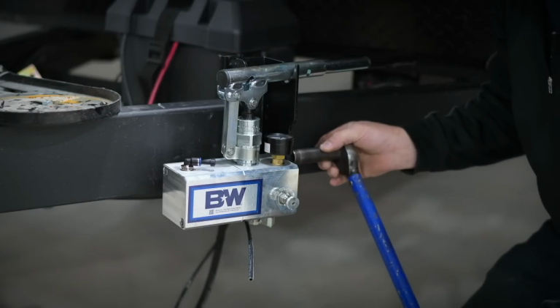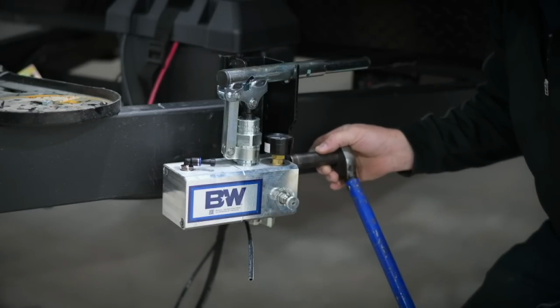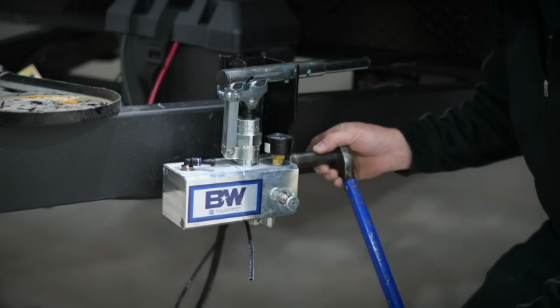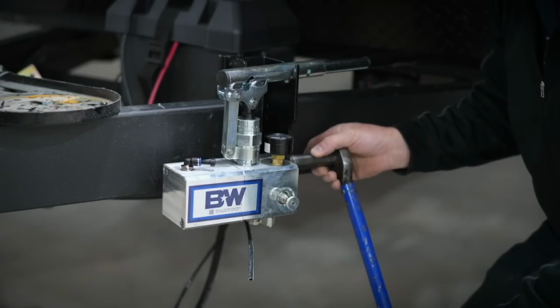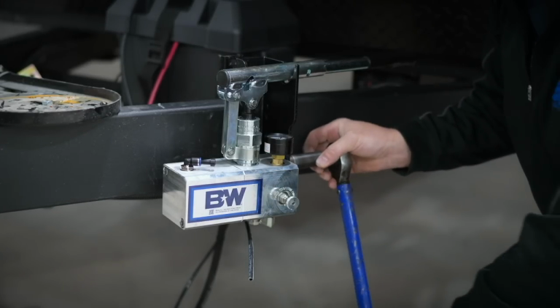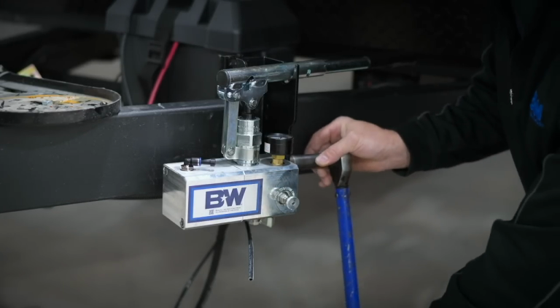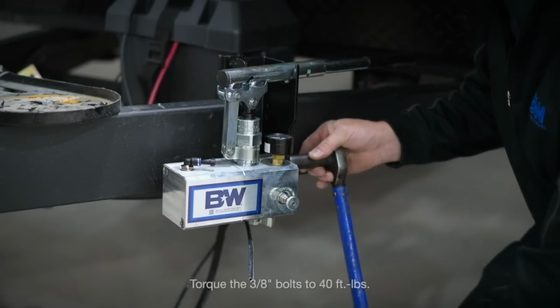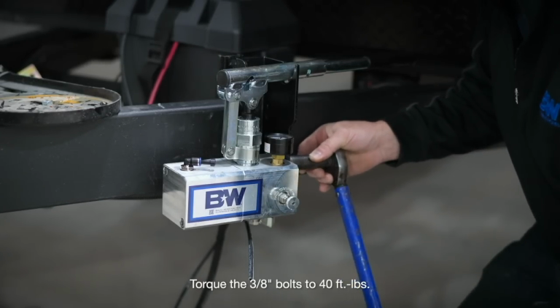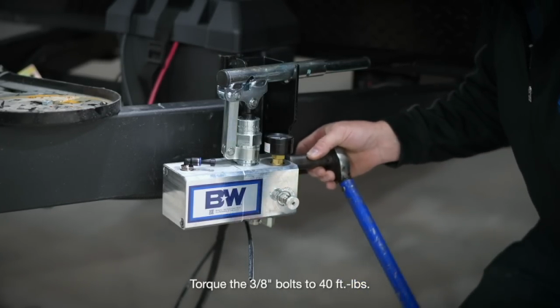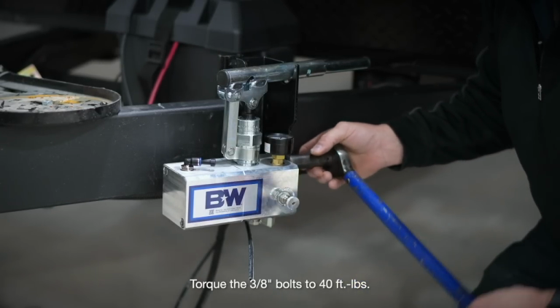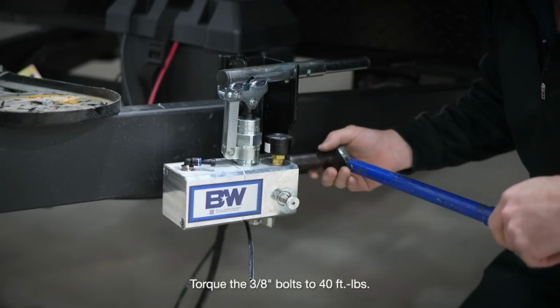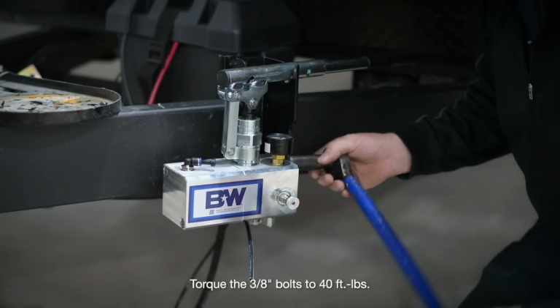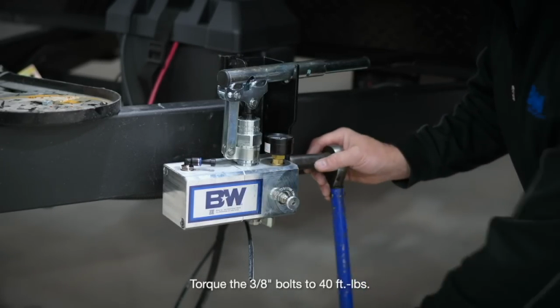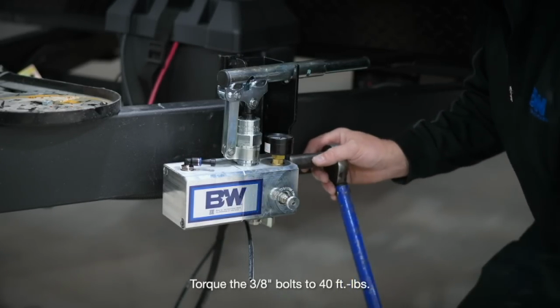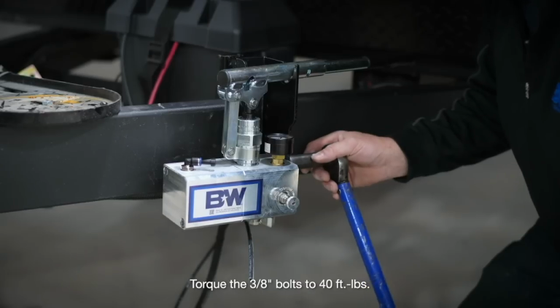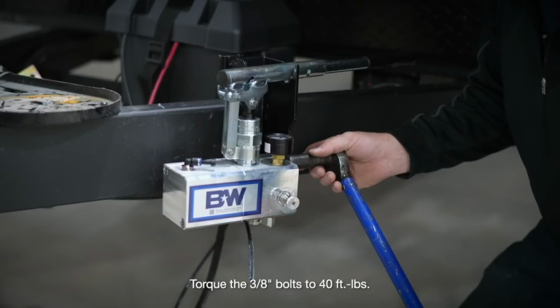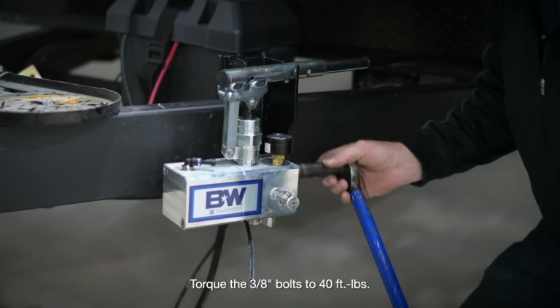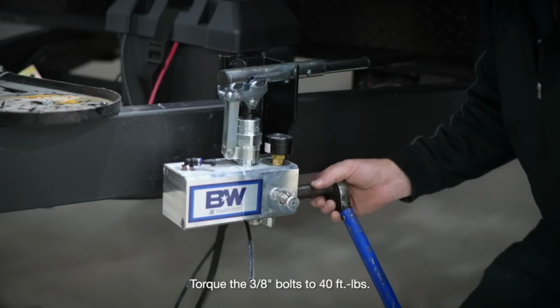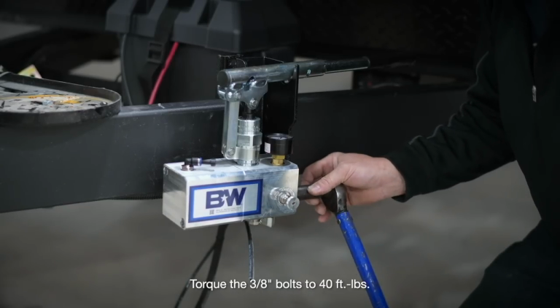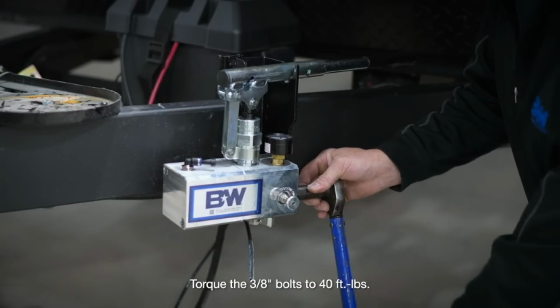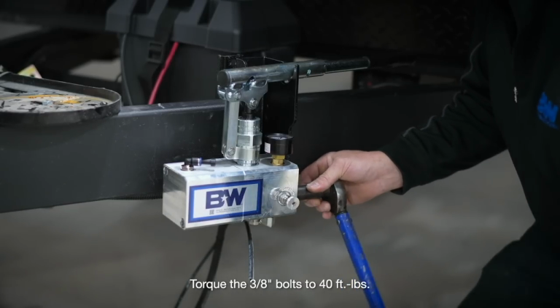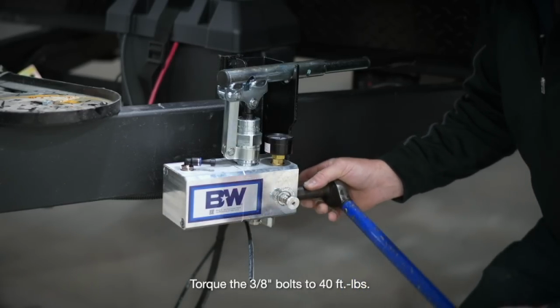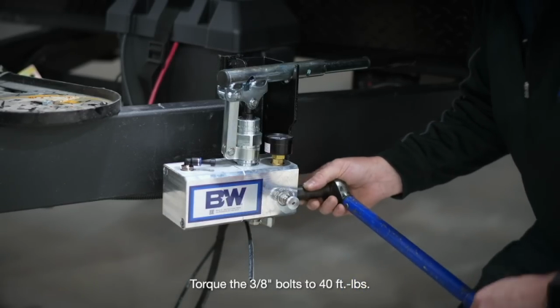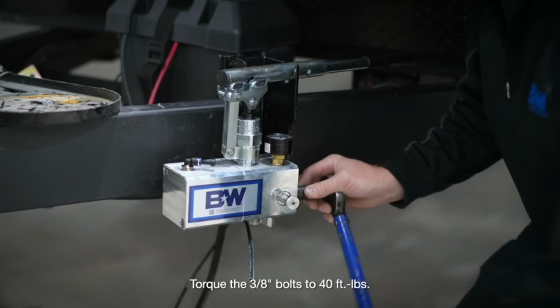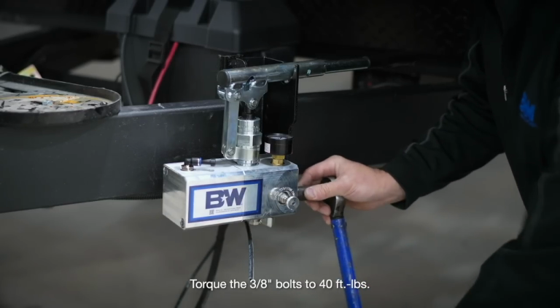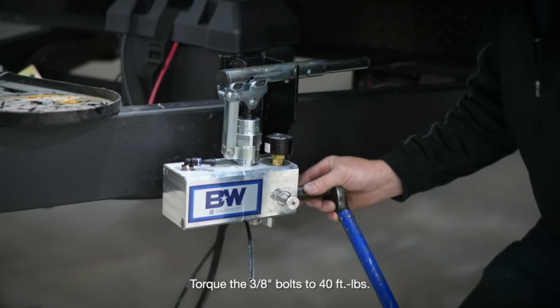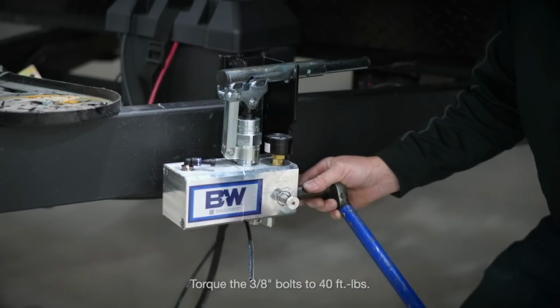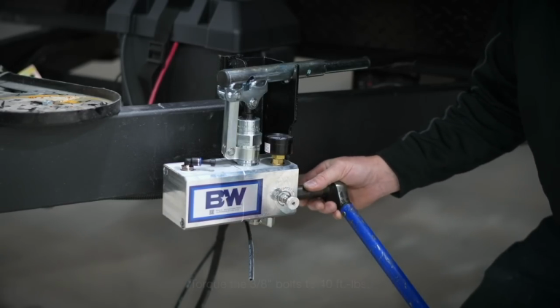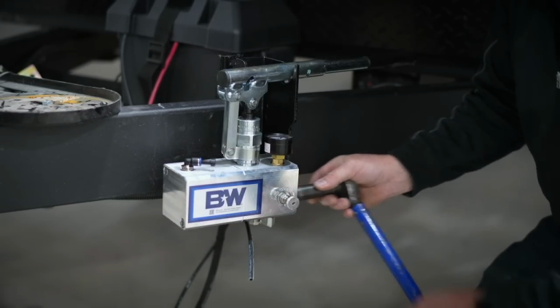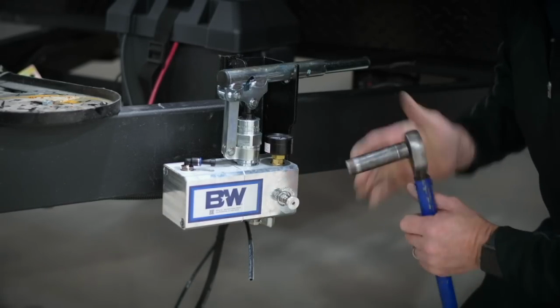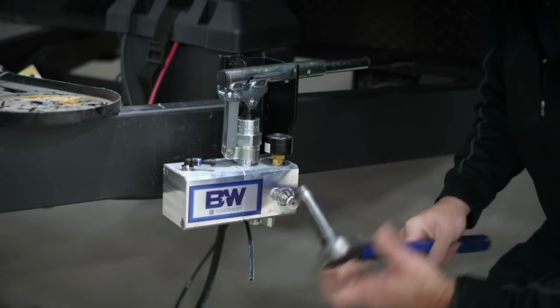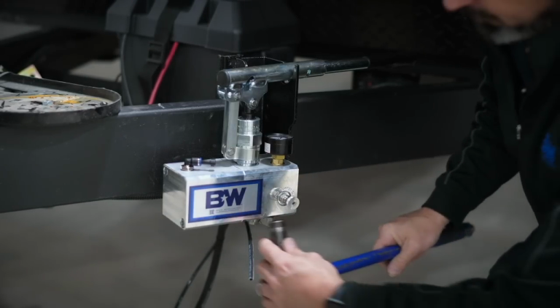Now torque the mount bolts to 40 foot-pounds. These are threaded directly into machined aluminum, so do not over-torque.